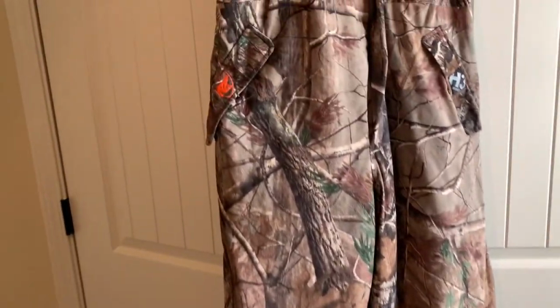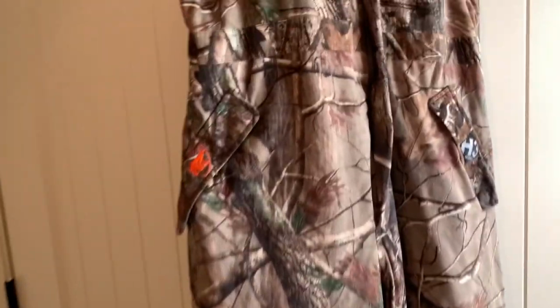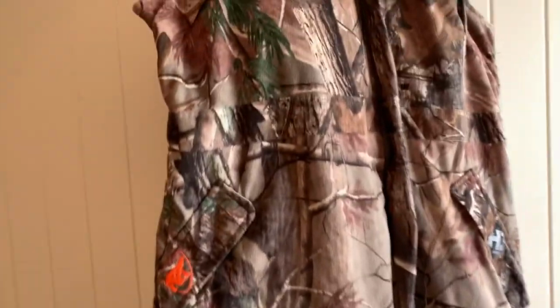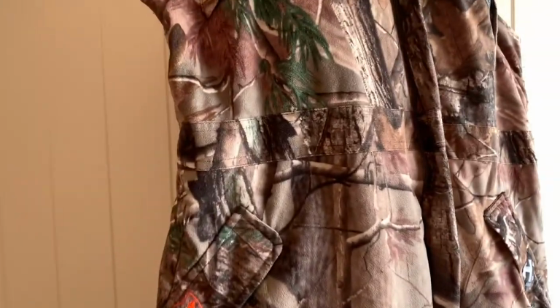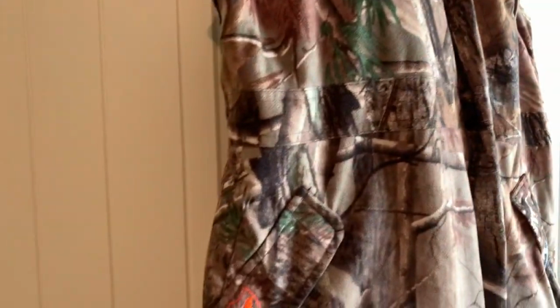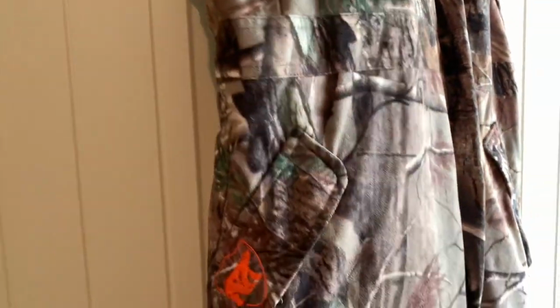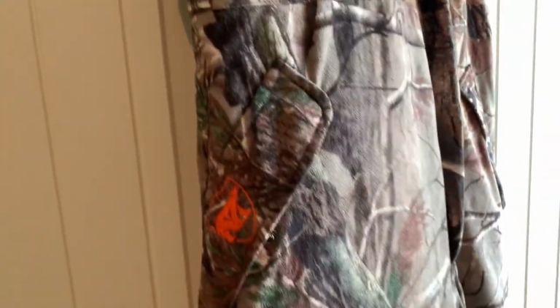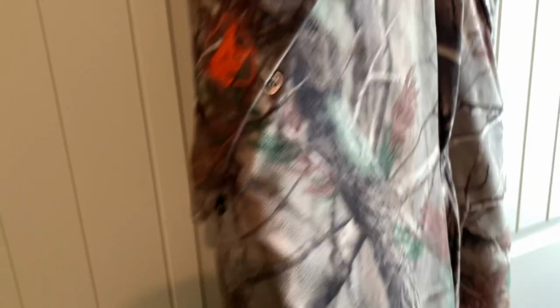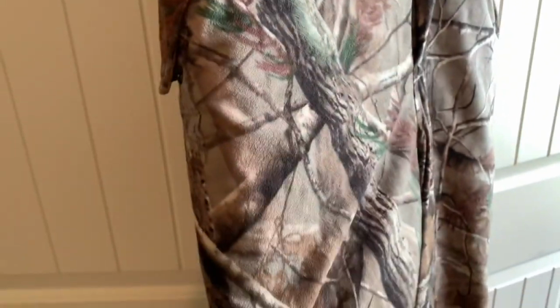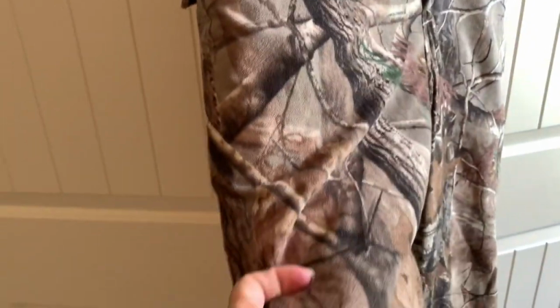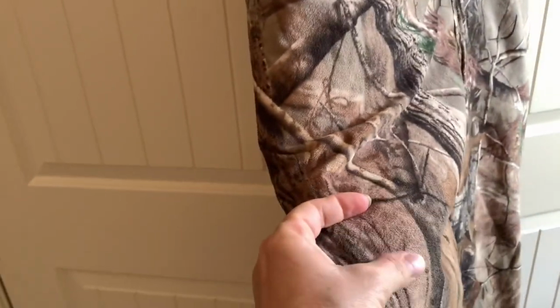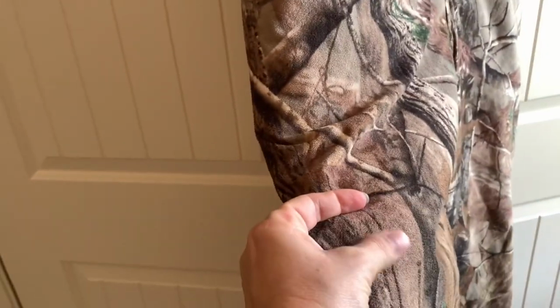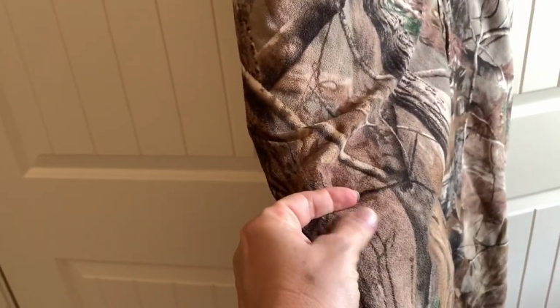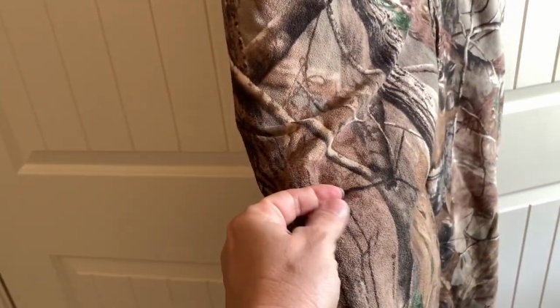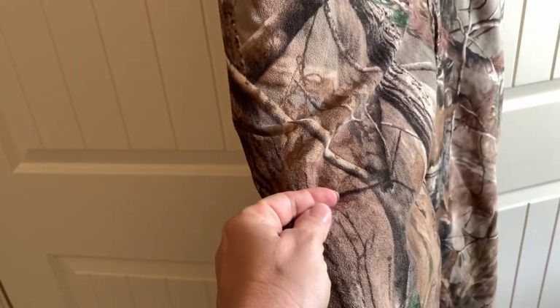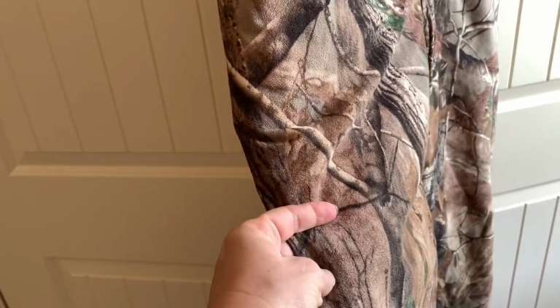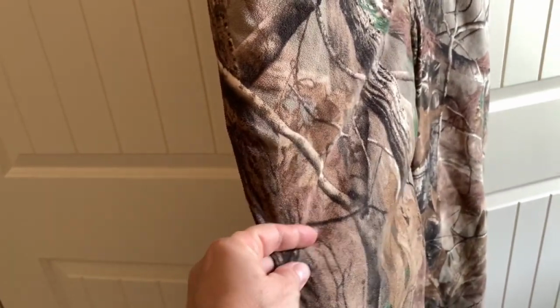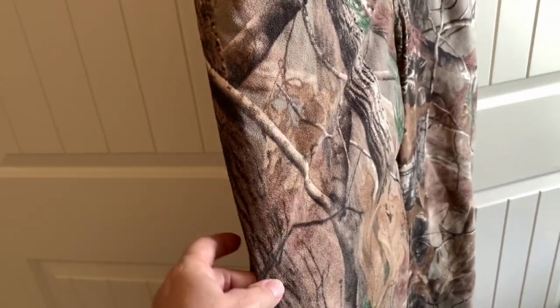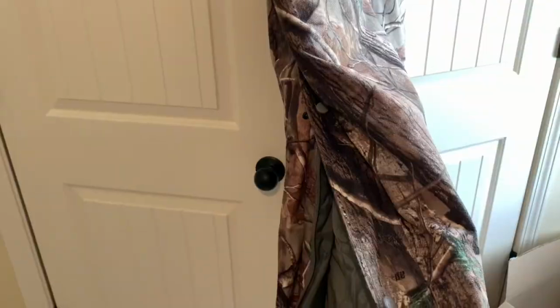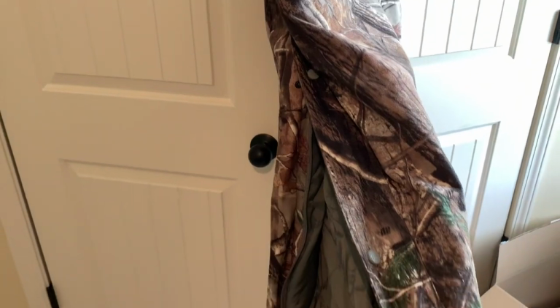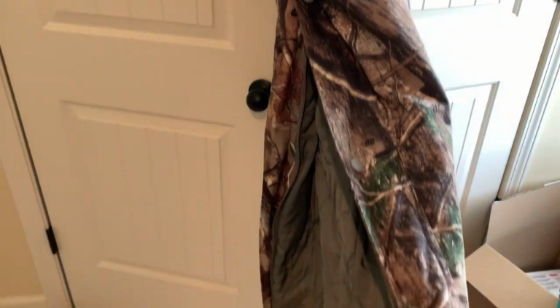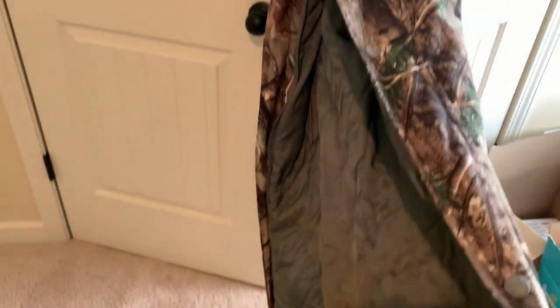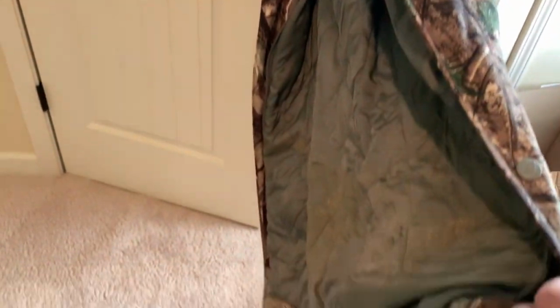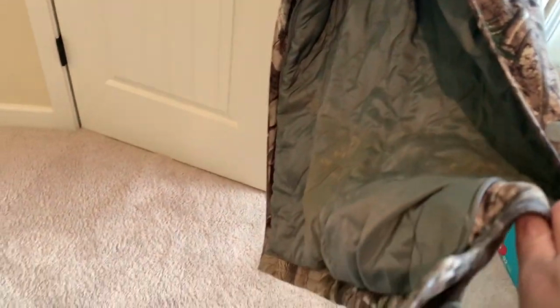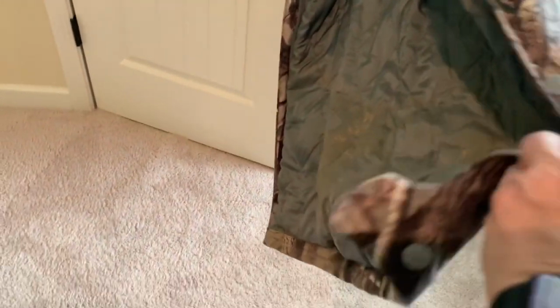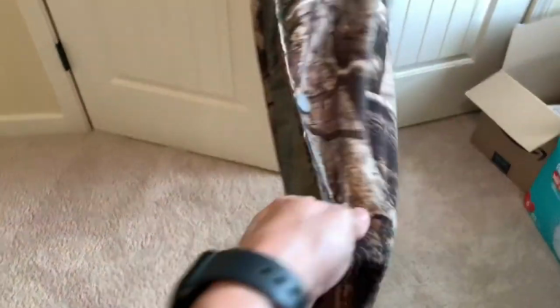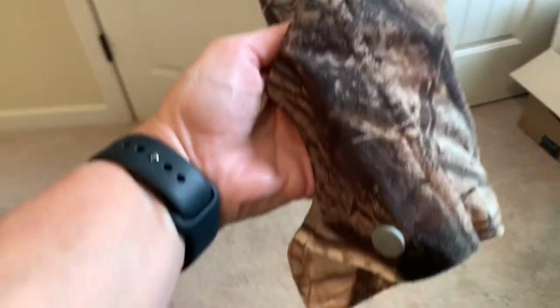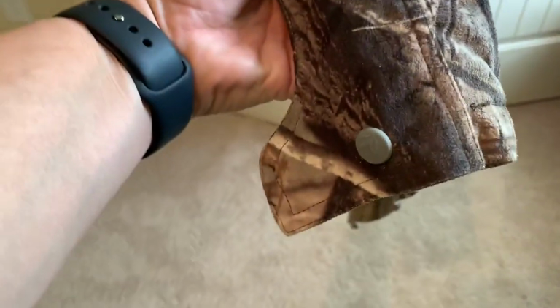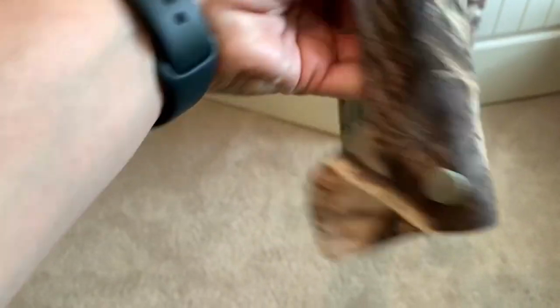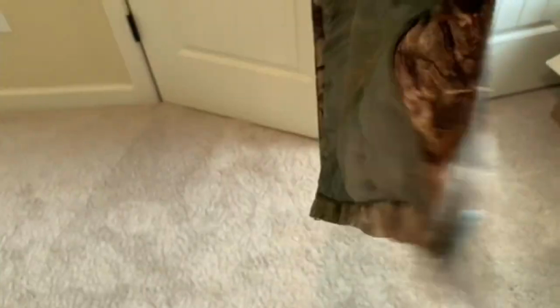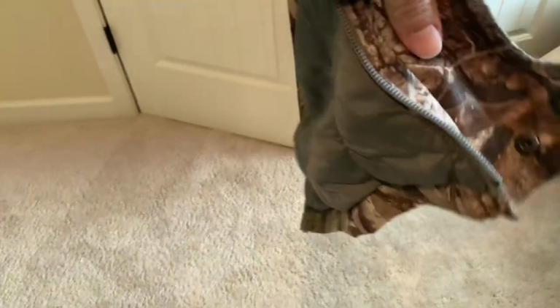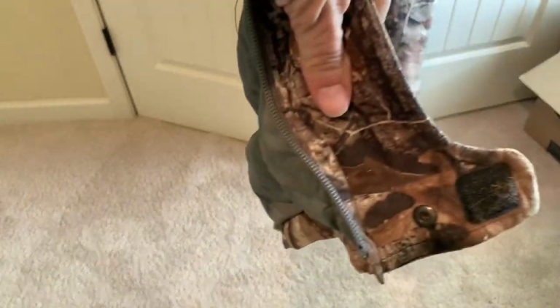These are waterproof, windproof, breathable. They have kind of a soft shell, so they're quiet. They have full zip legs with Velcro and snap at the bottoms.